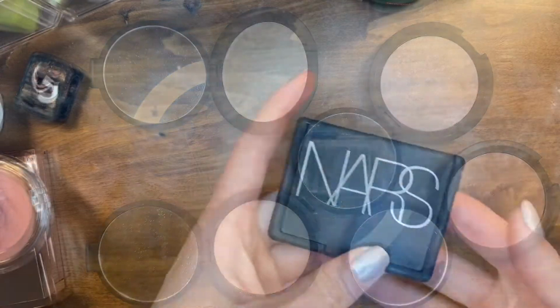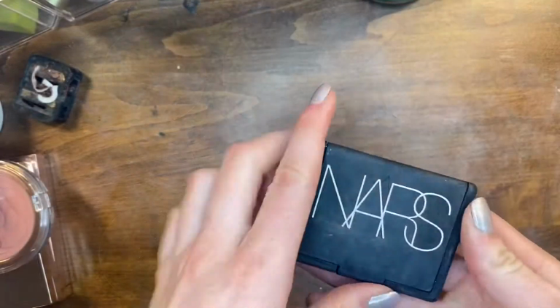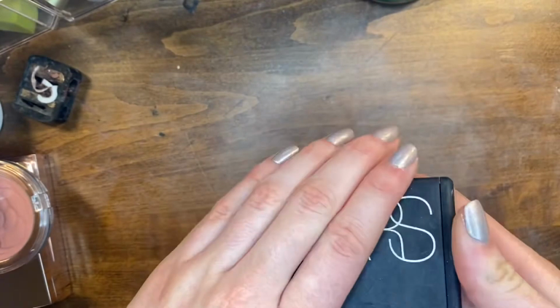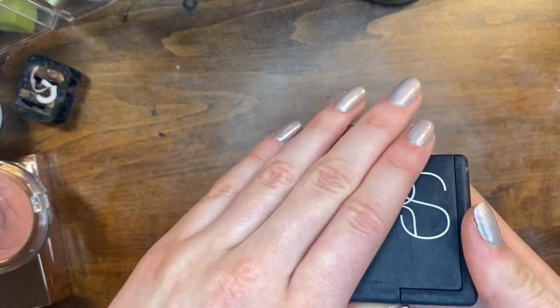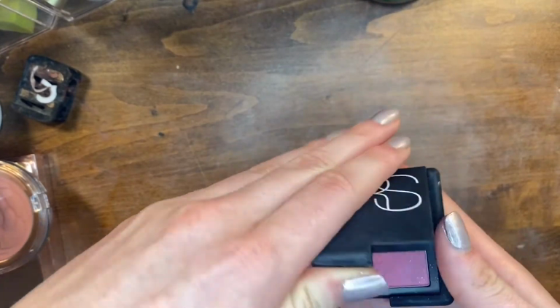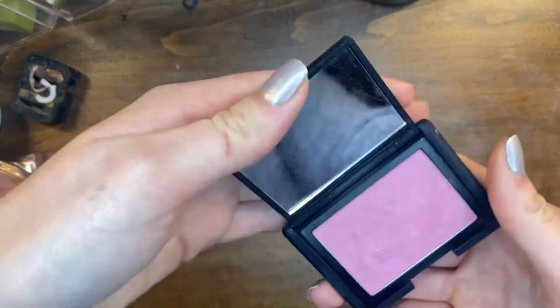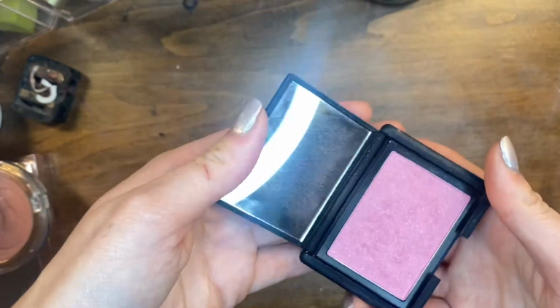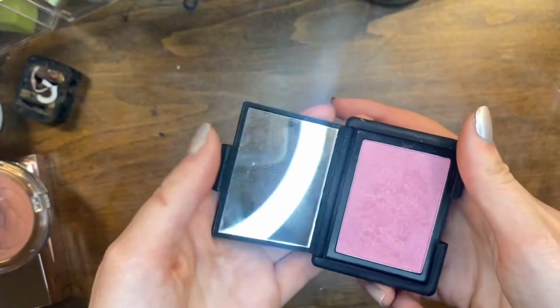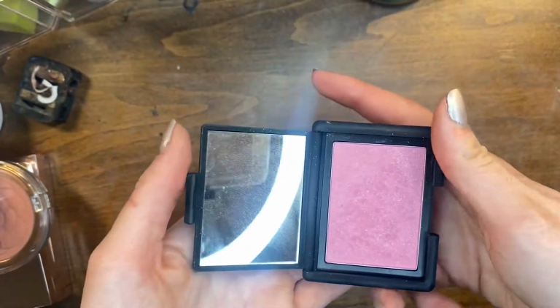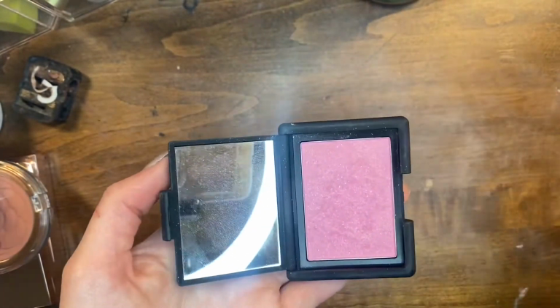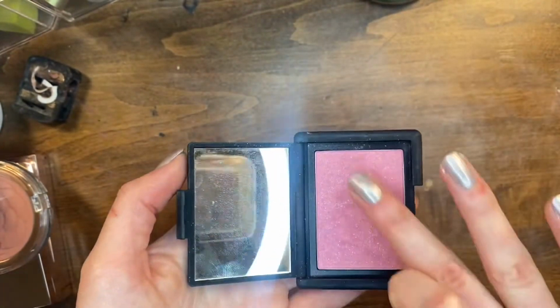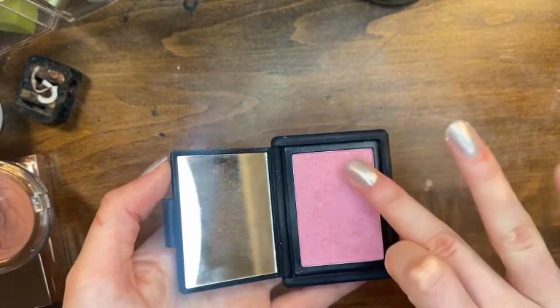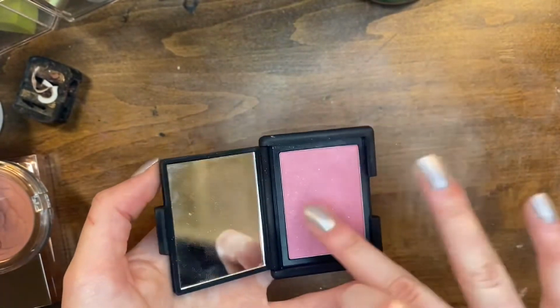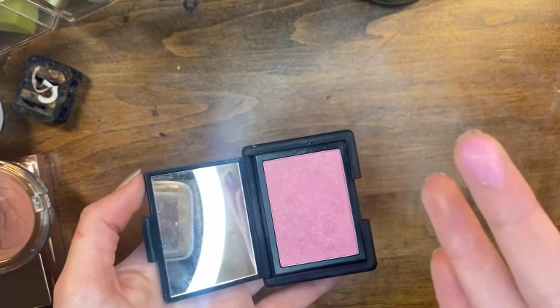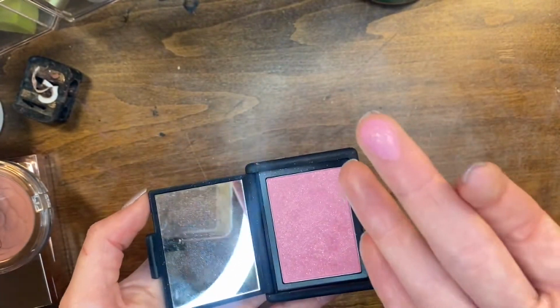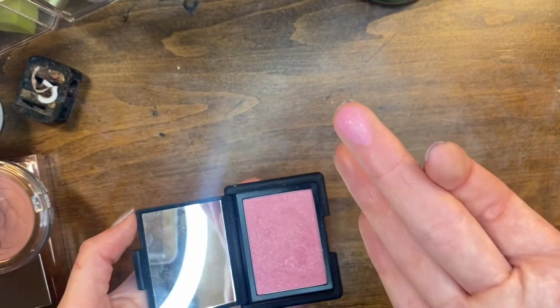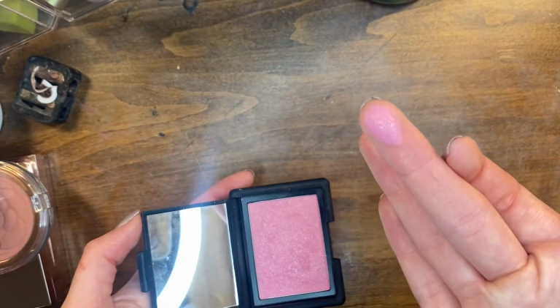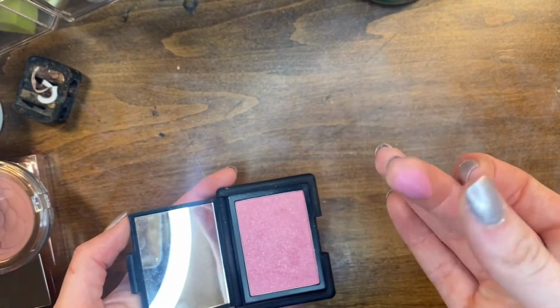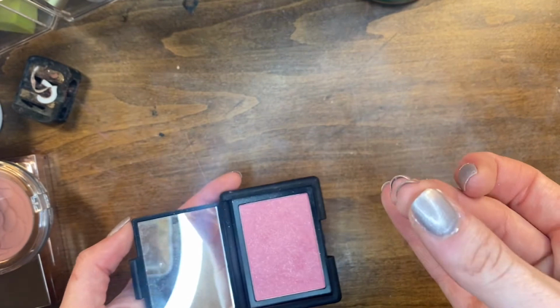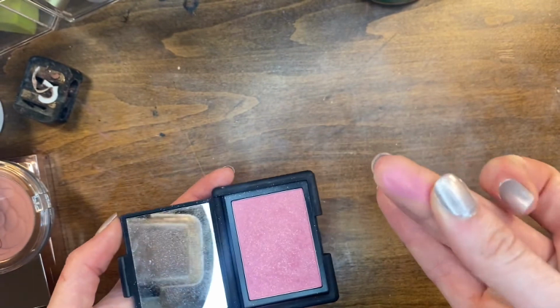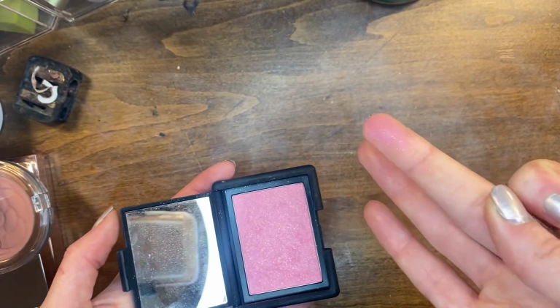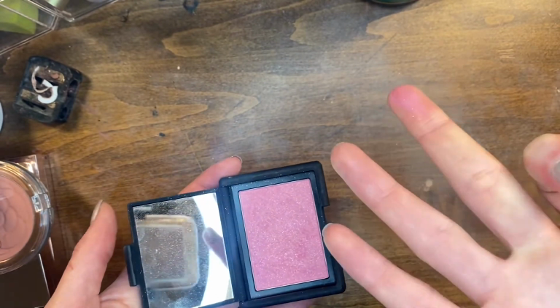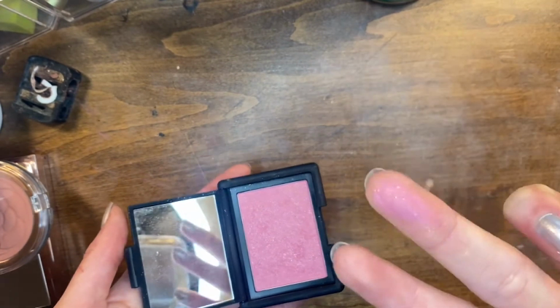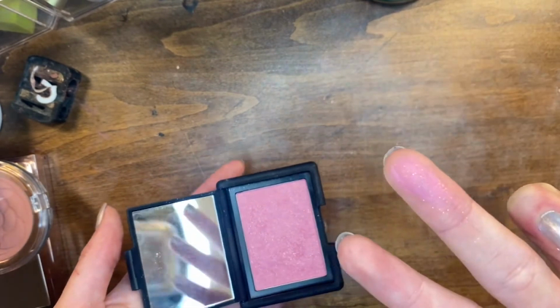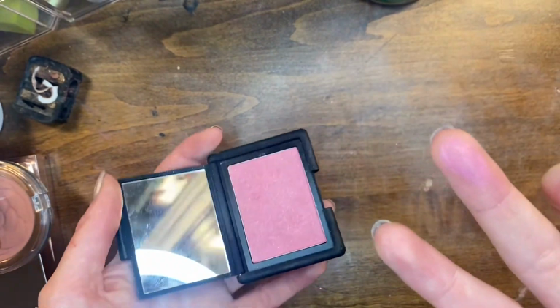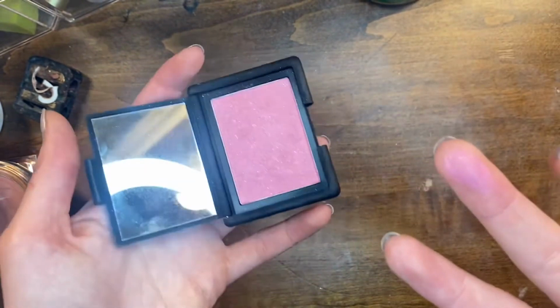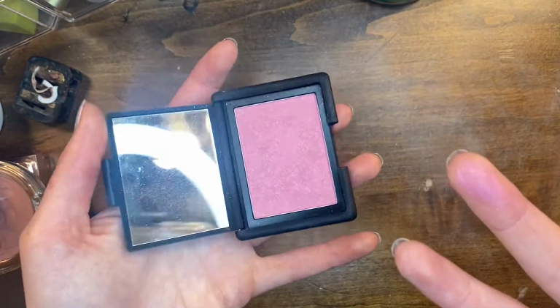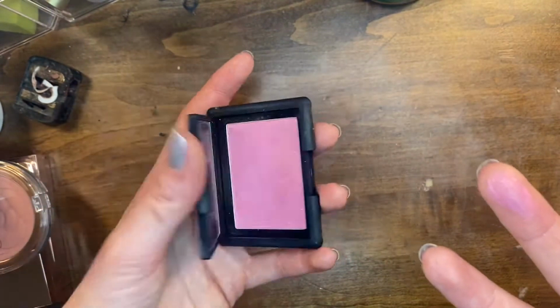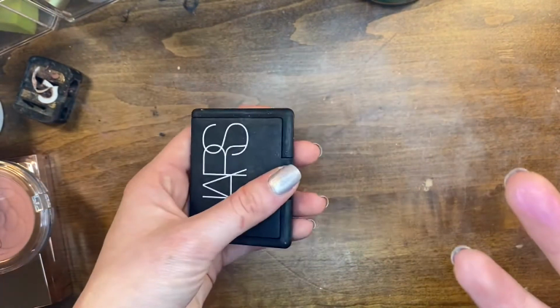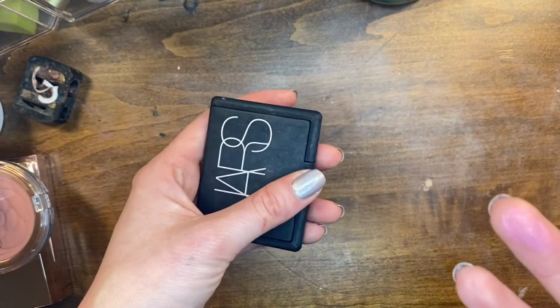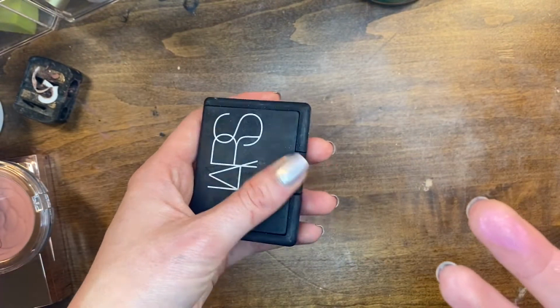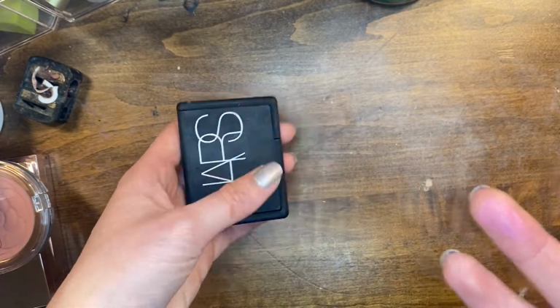This is the NARS blush in Angelica. I personally love this blush. They don't make it anymore but I'm not giving it away because I love this color and it's a really good formula.